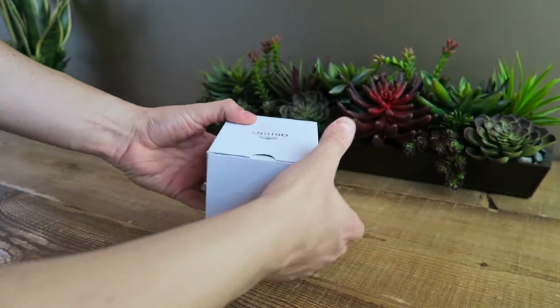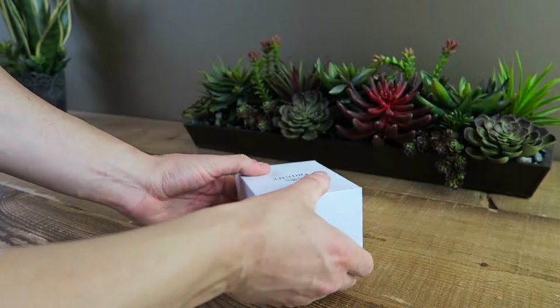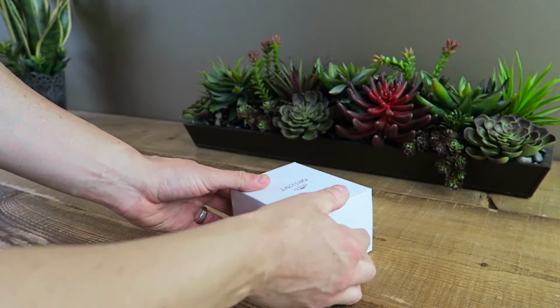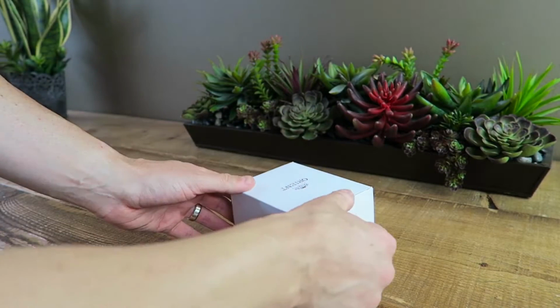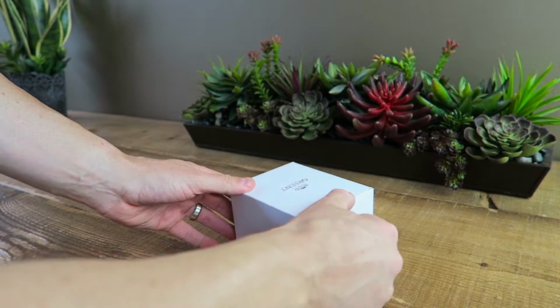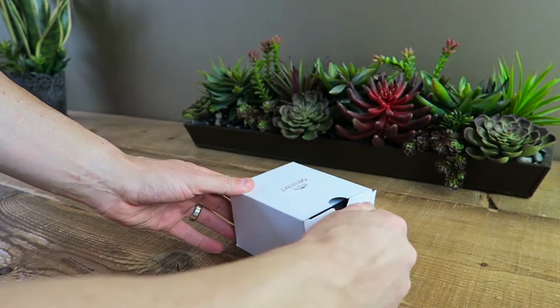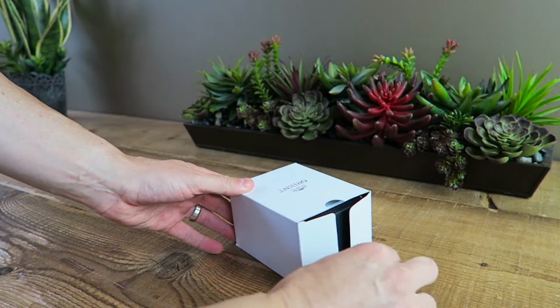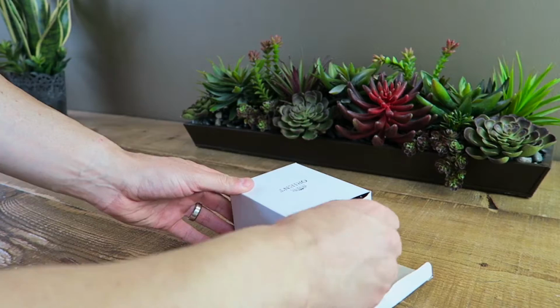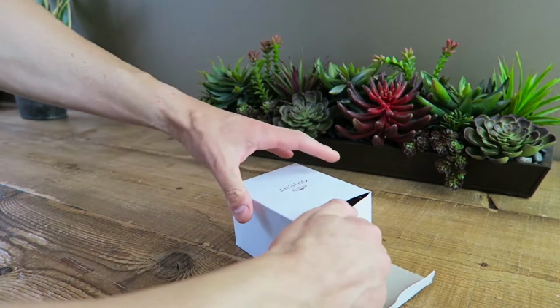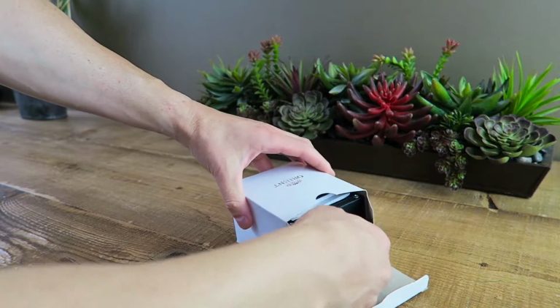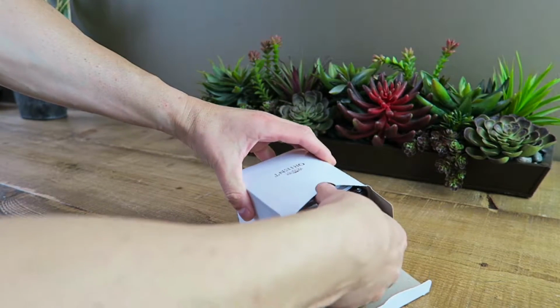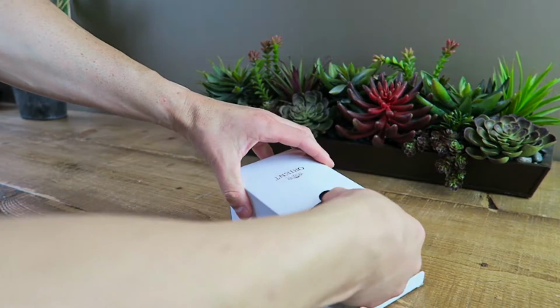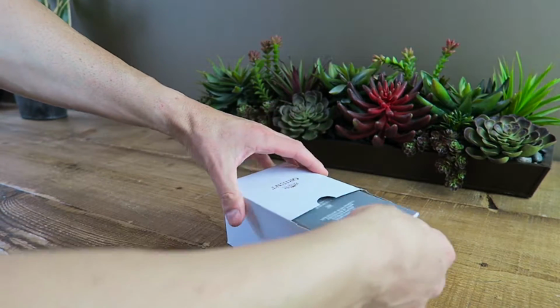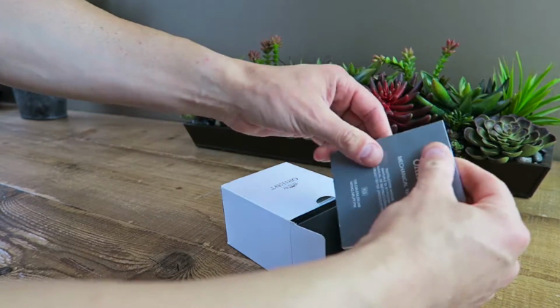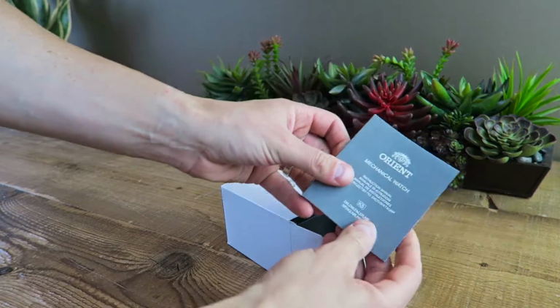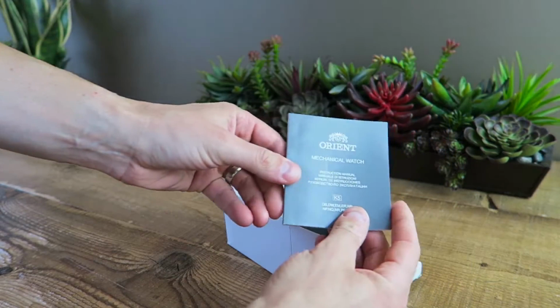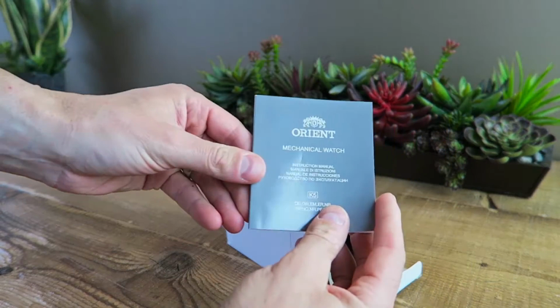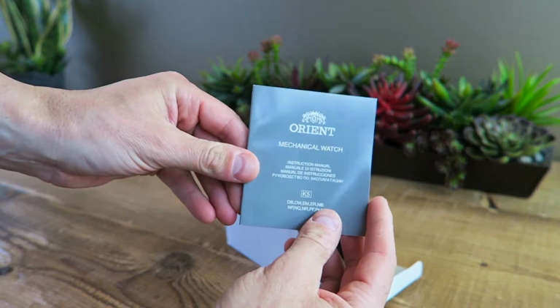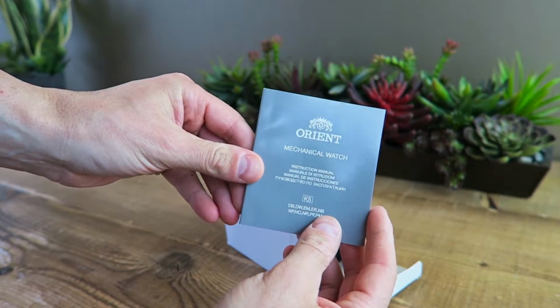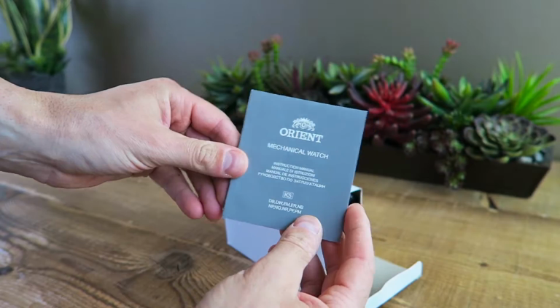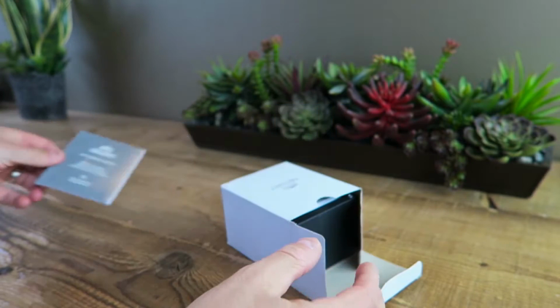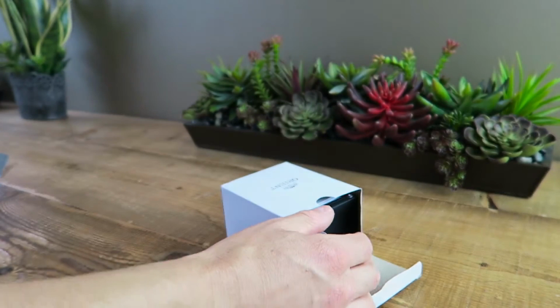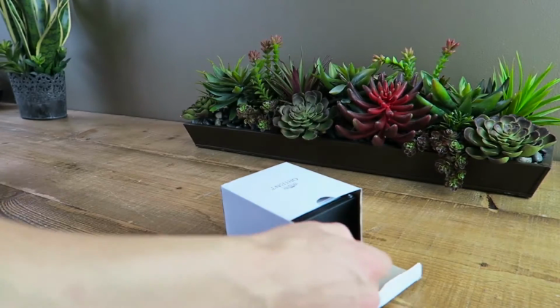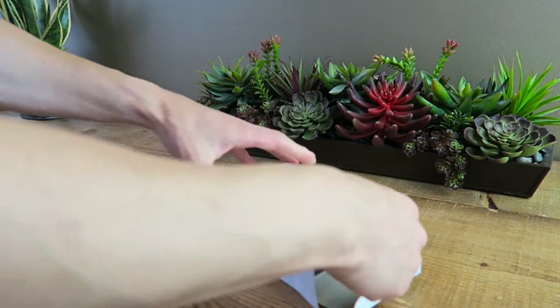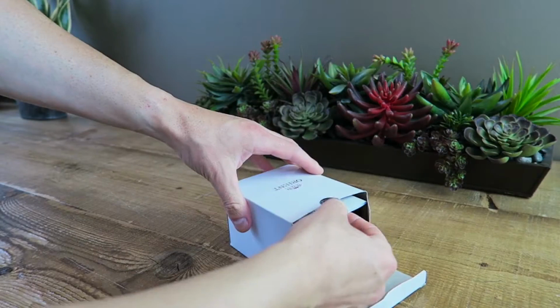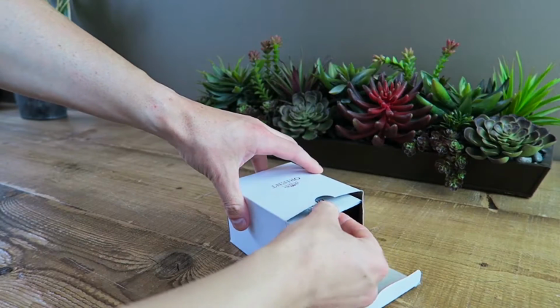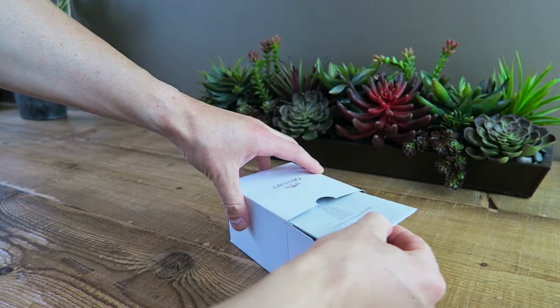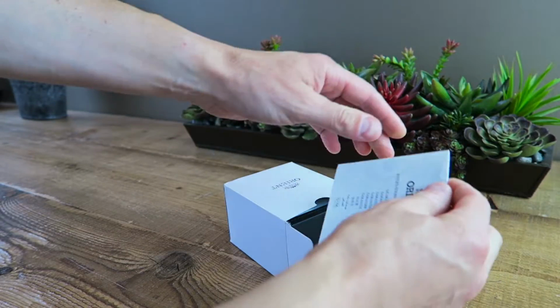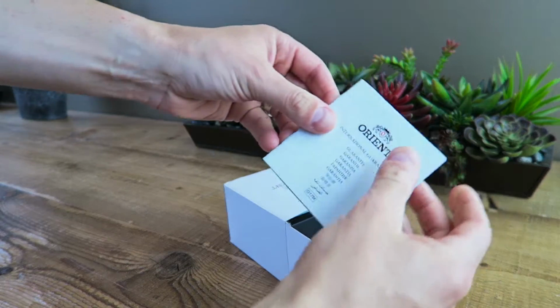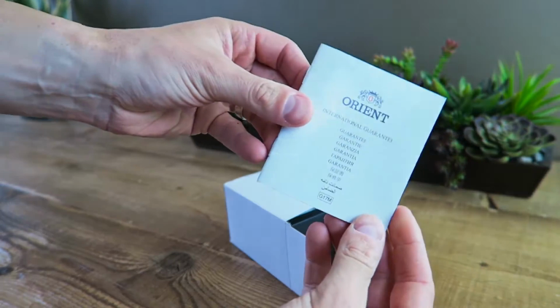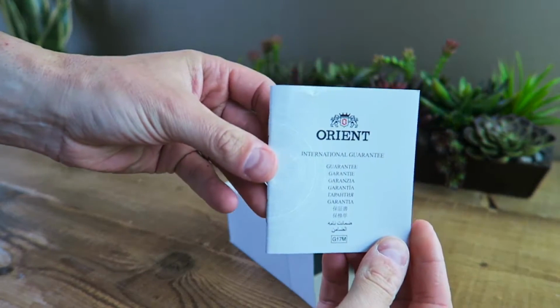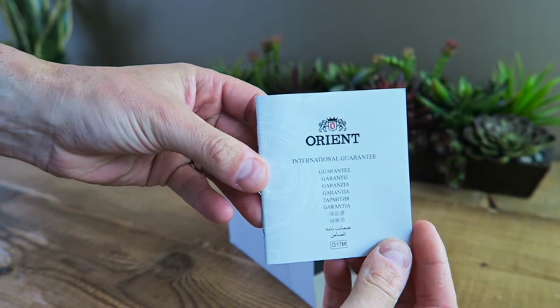This is the first generation of this watch and they have changed it since and put a new movement in. The particular one we're looking at does not have a hacking second hand and it's not self-winding. So if you do purchase one of these brand new, you are going to get those functions as they have replaced the movement.